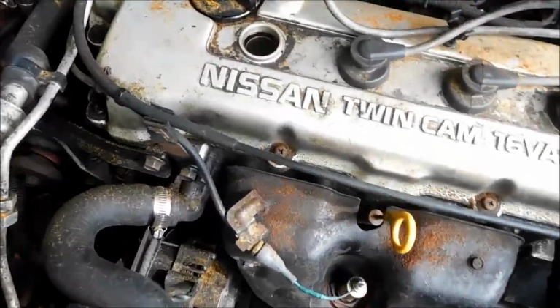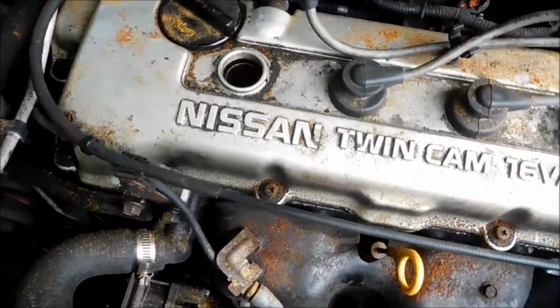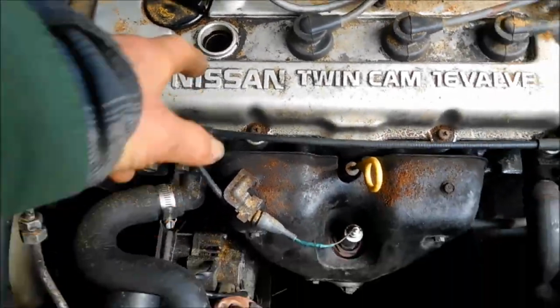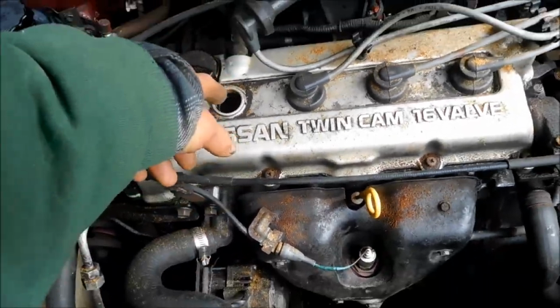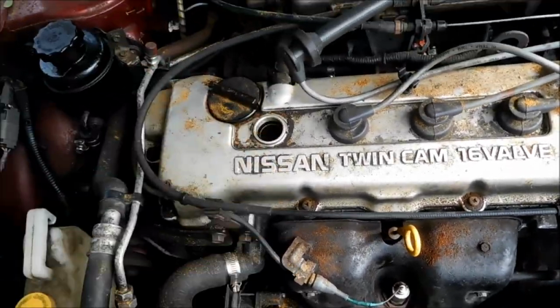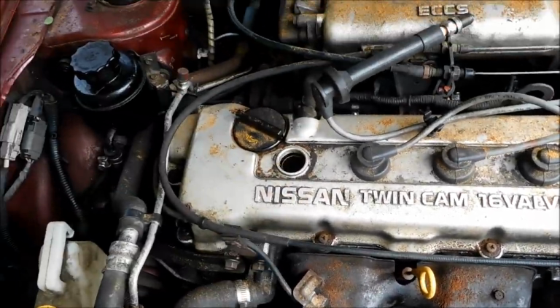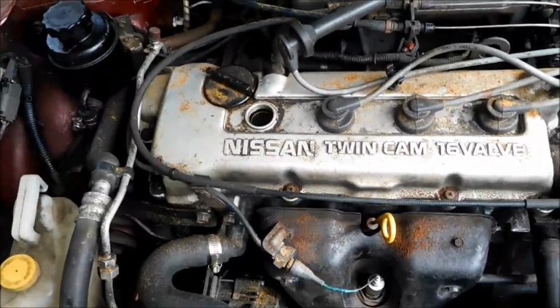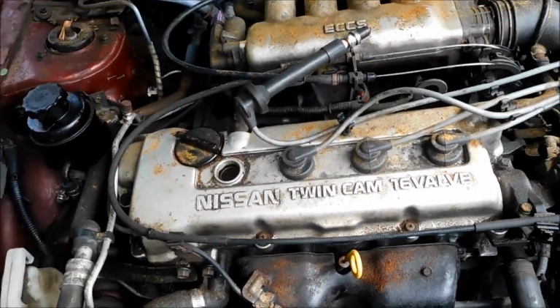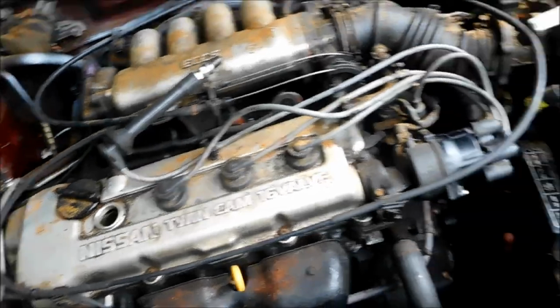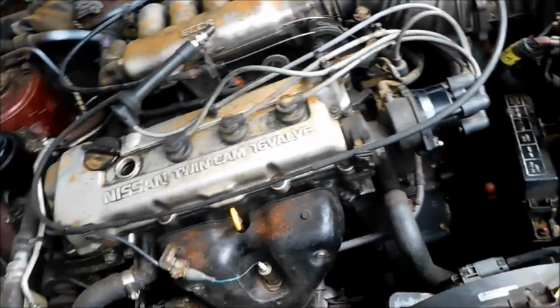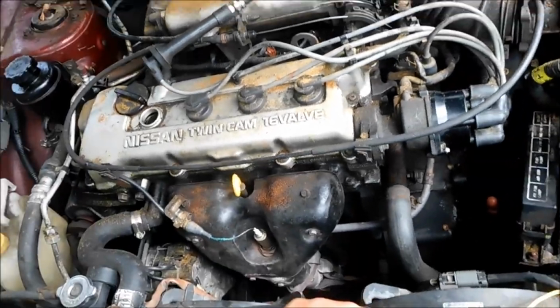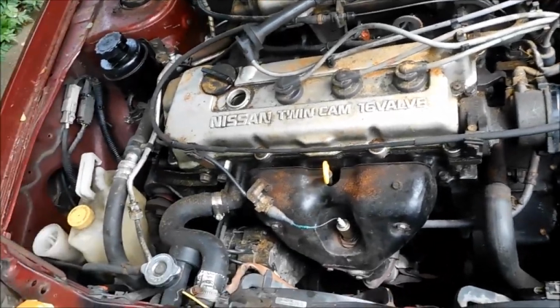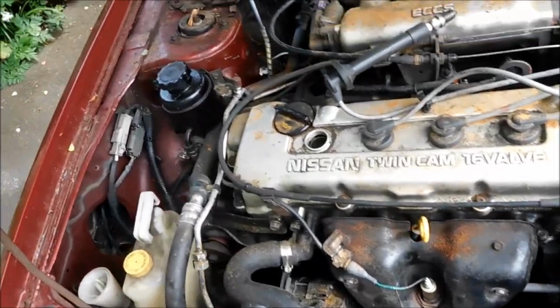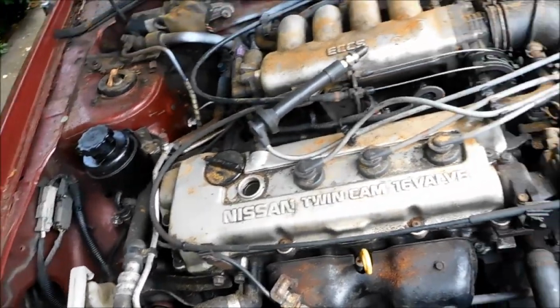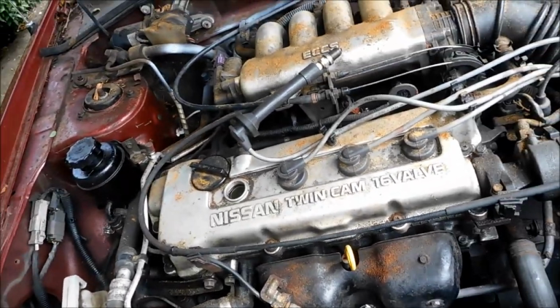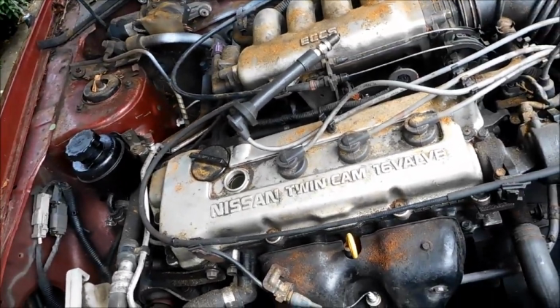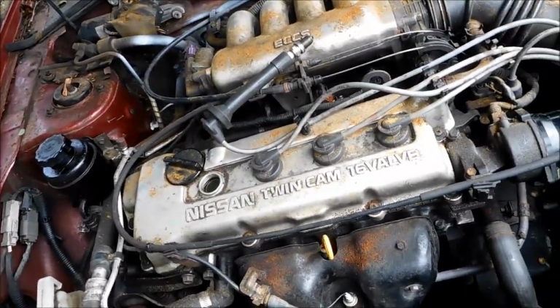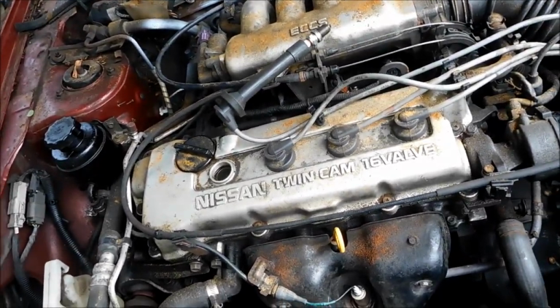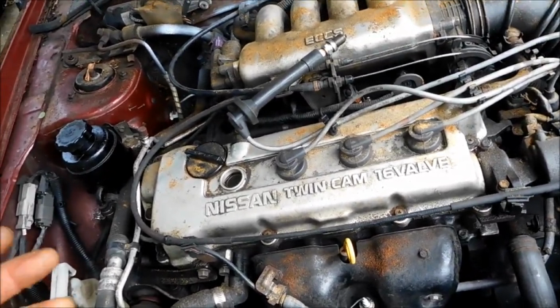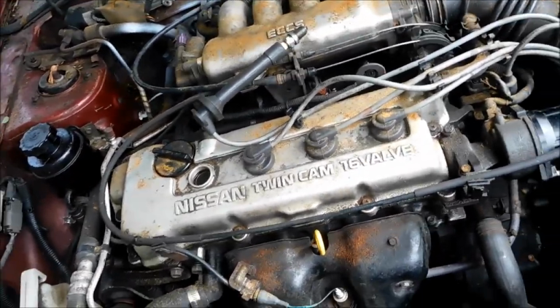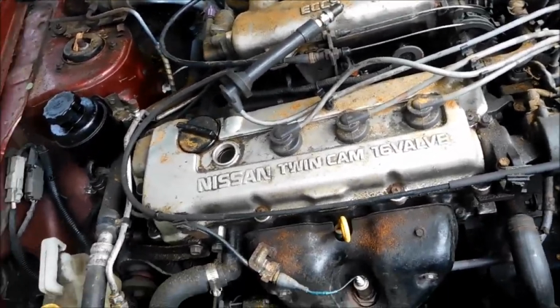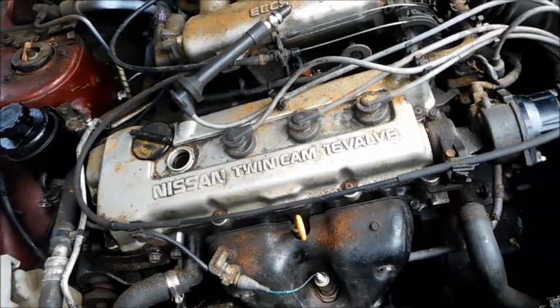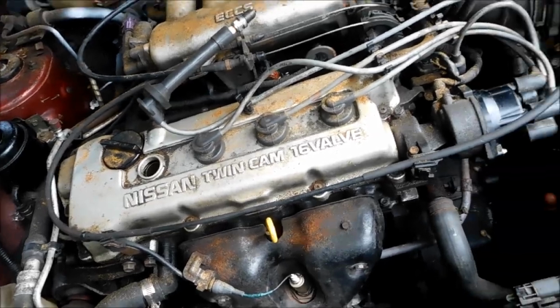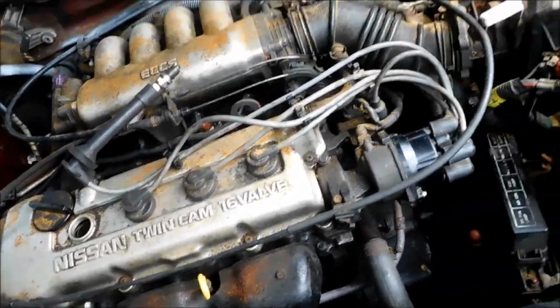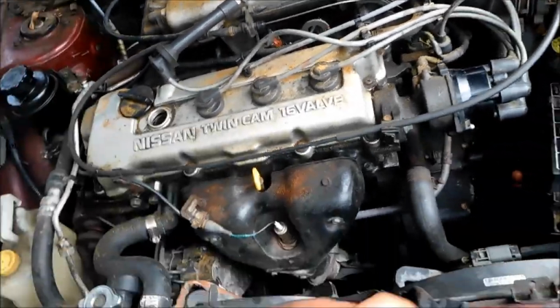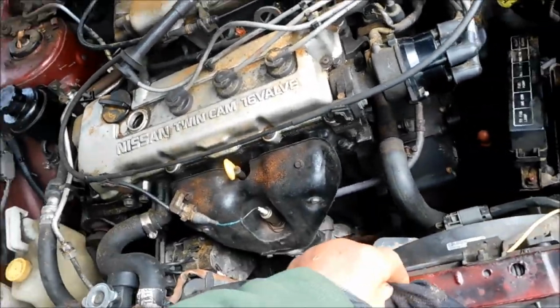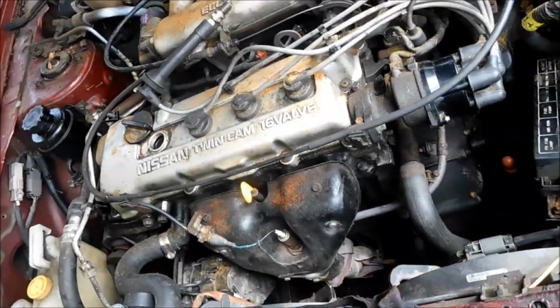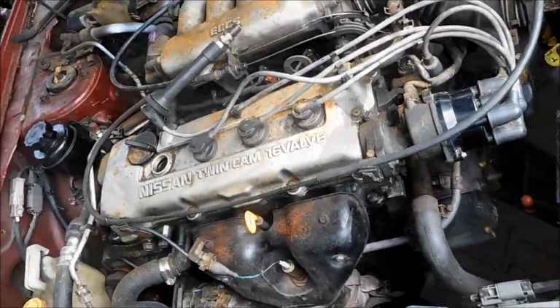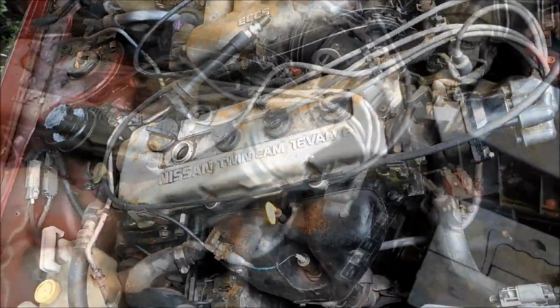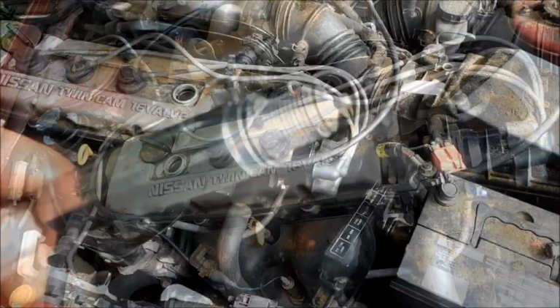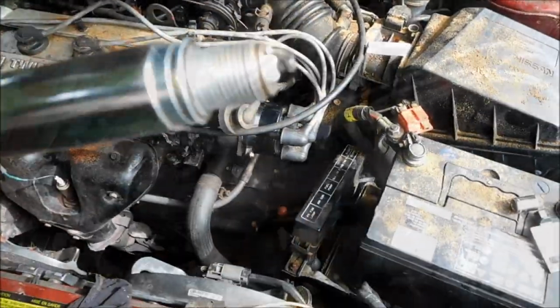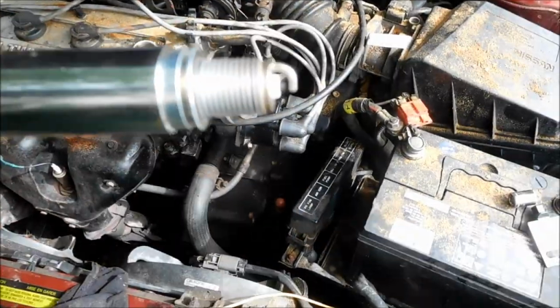Also you can stick a compression tester down in there and test the compression on it, make sure that you got compression. If your compression is too low, the engine may not run. So yeah, a couple things — and we got a brand new plug.